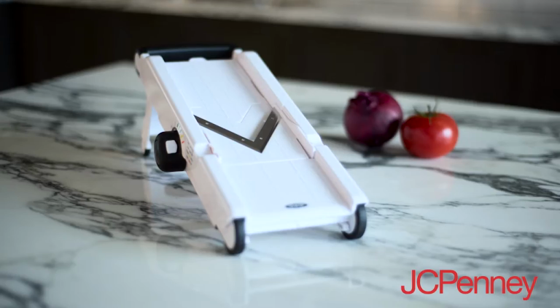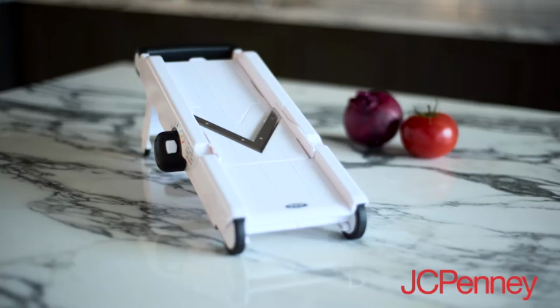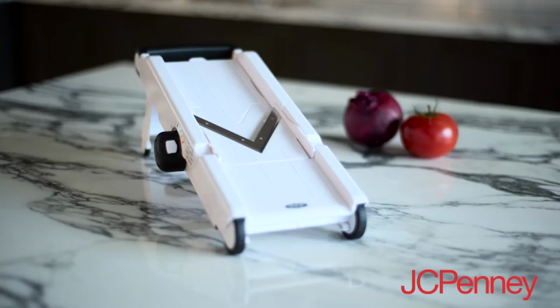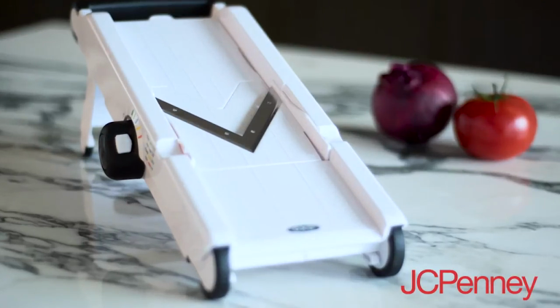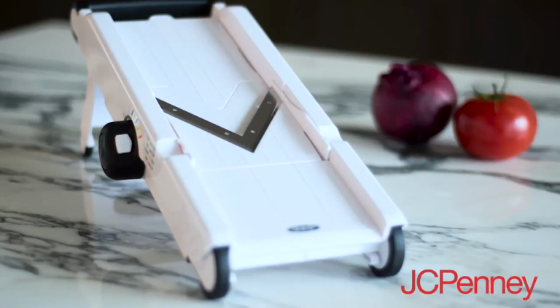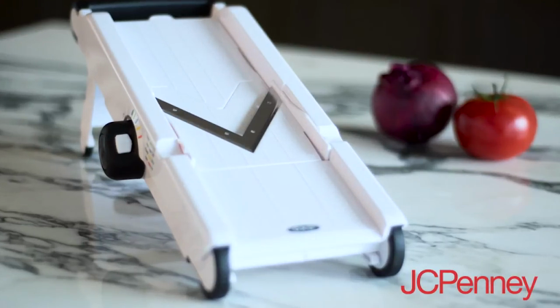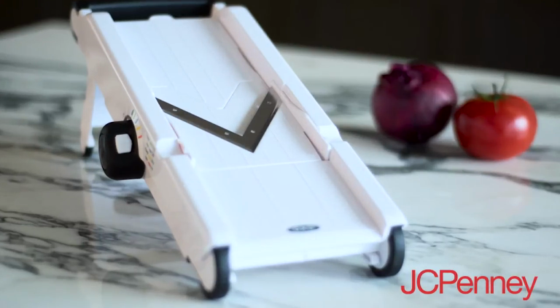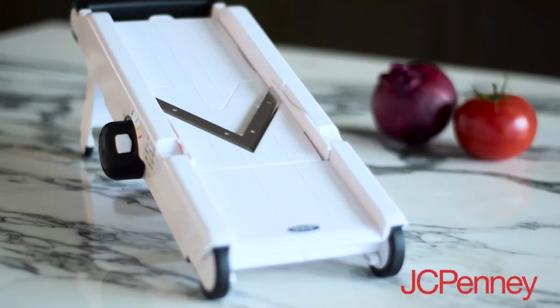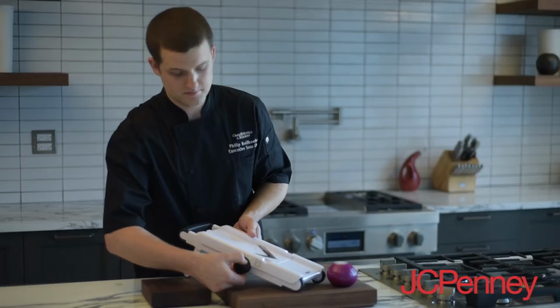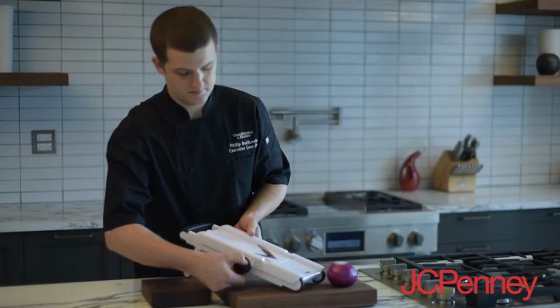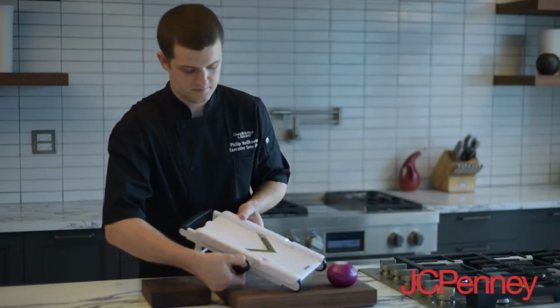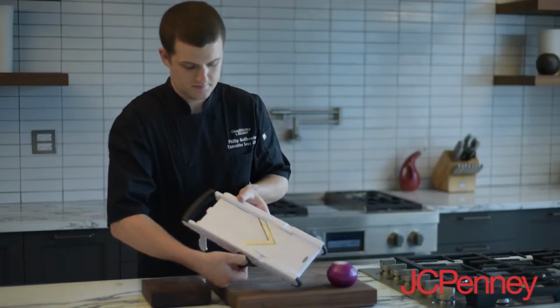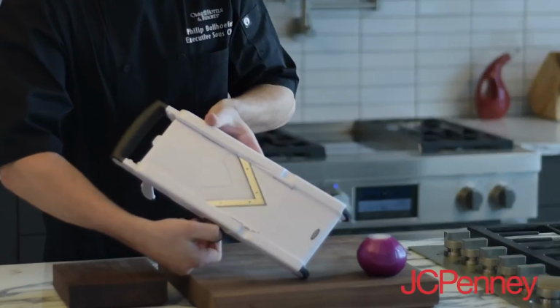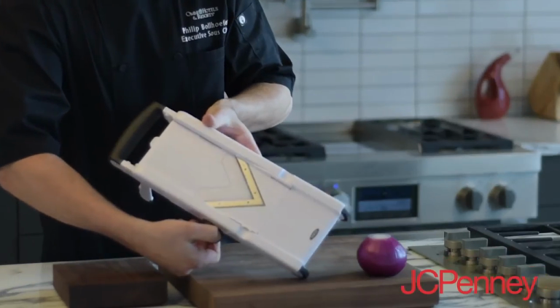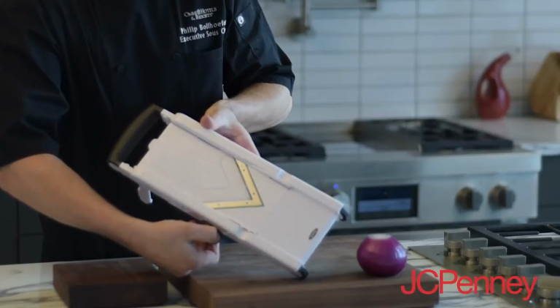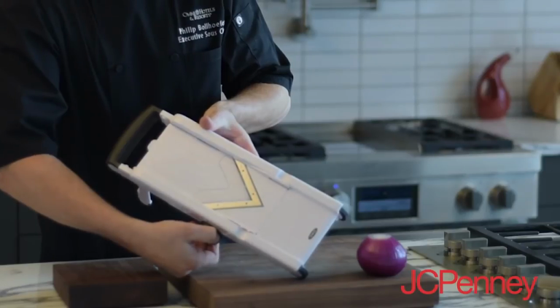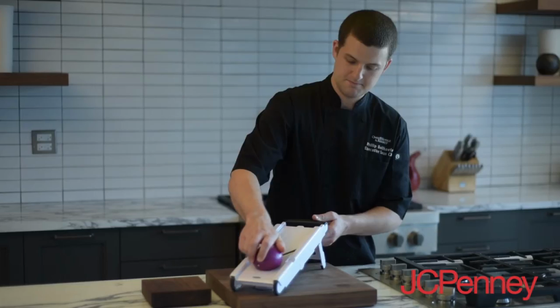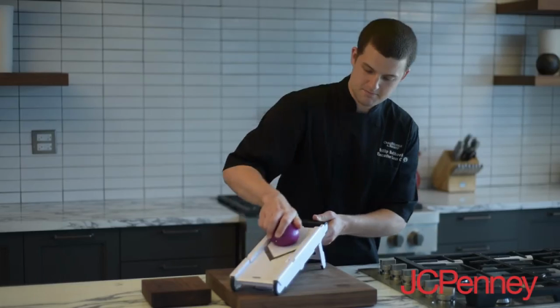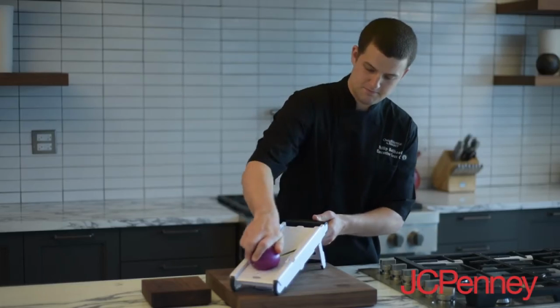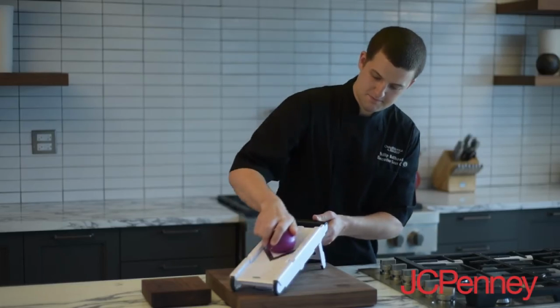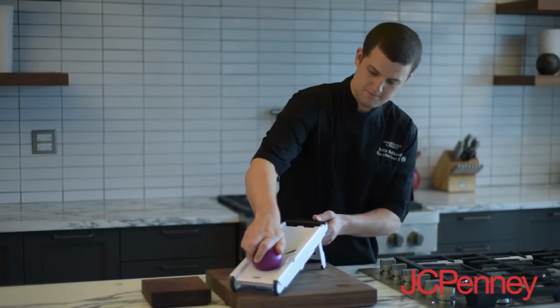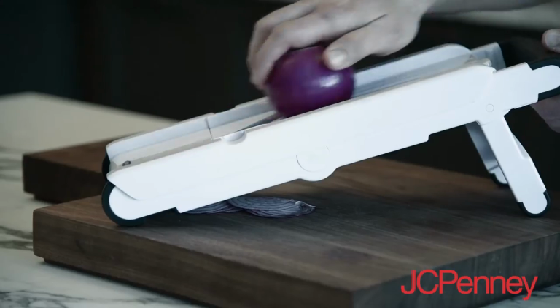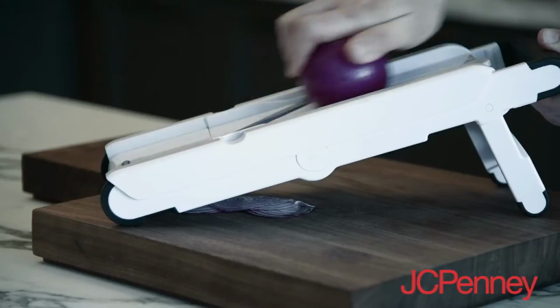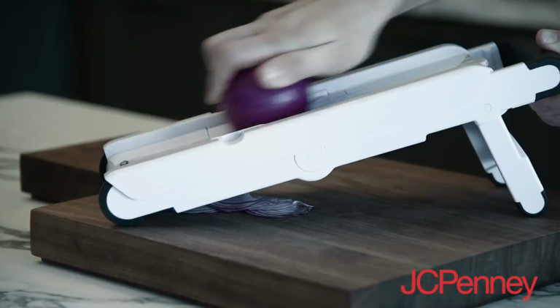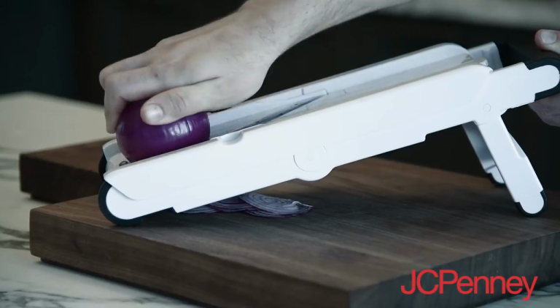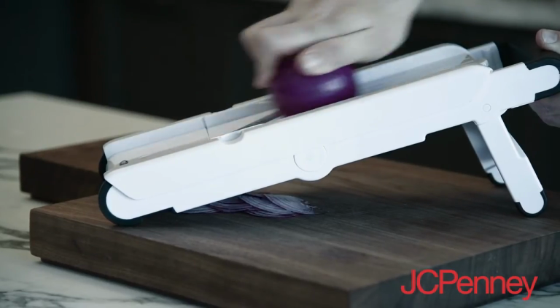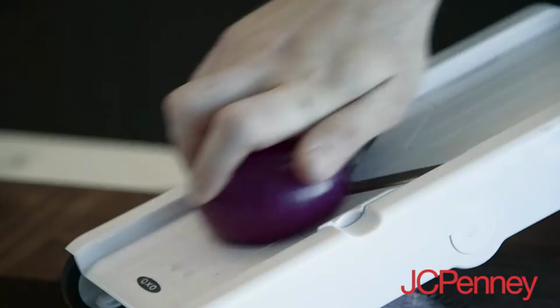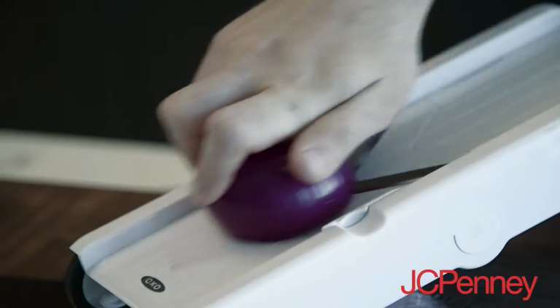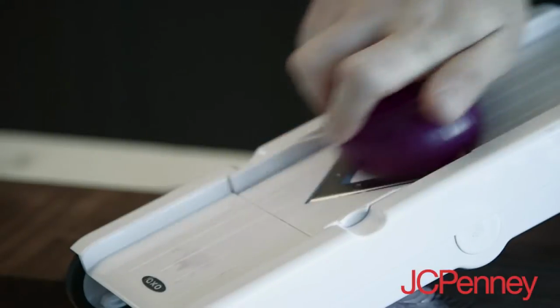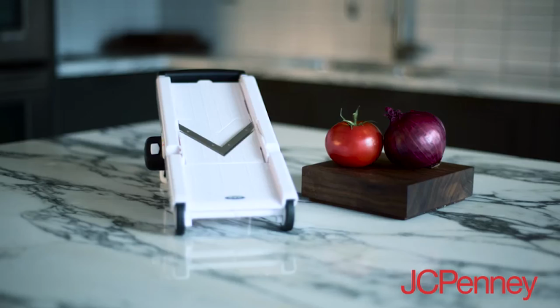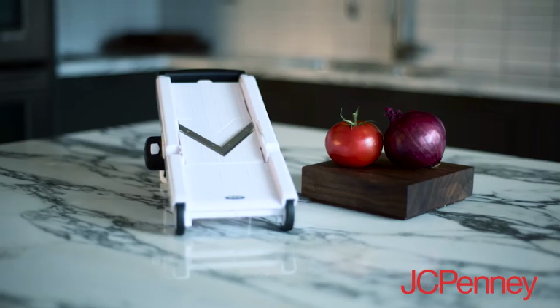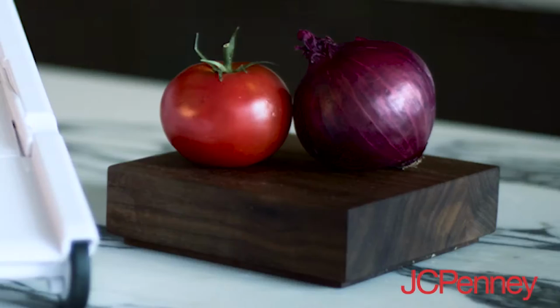The first item we're going to be talking about today is a mandolin. It's a great kitchen tool to cut down on prep time. It's great for slicing vegetables, and most mandolins come with attachments so you can julienne vegetables or even cut french fries.